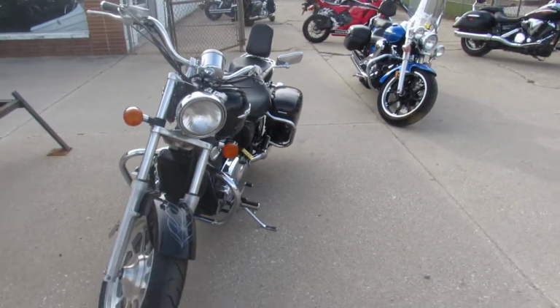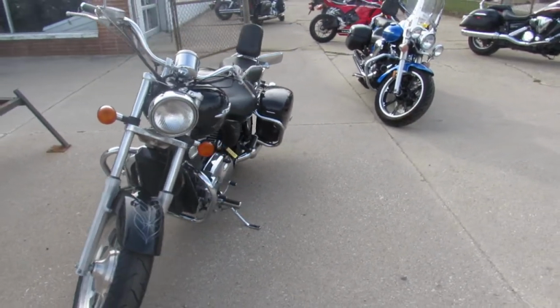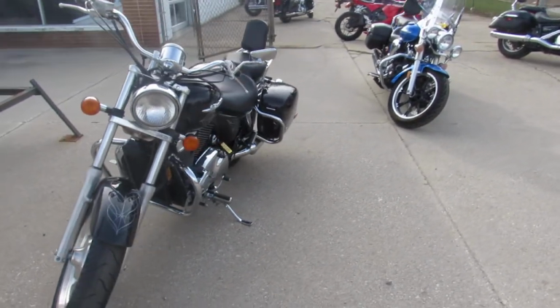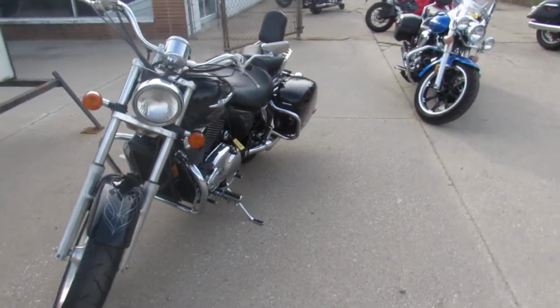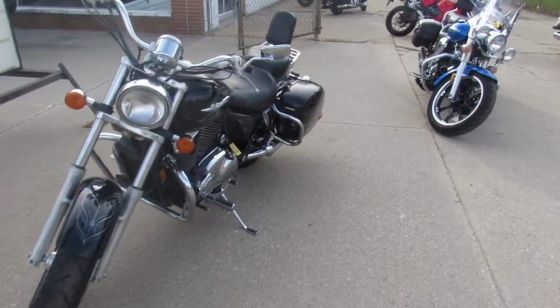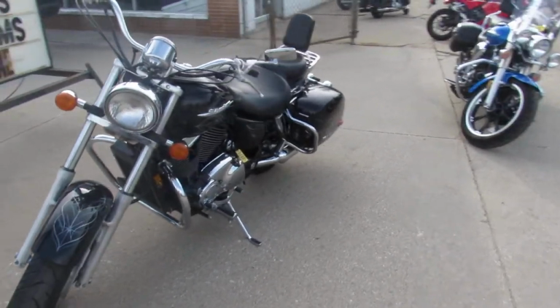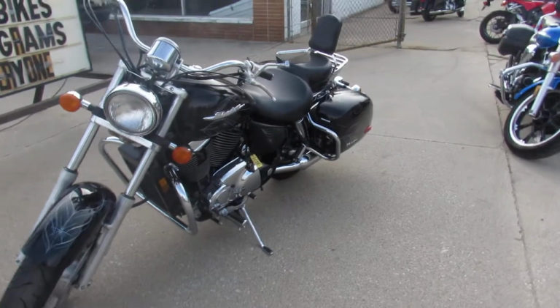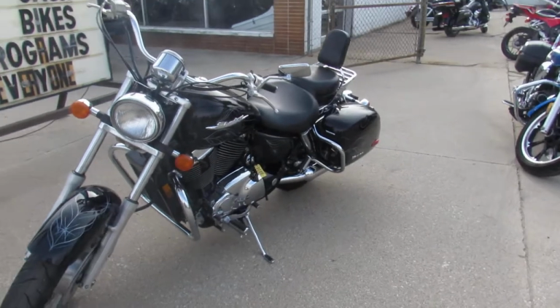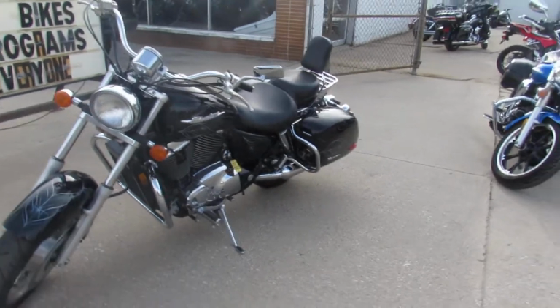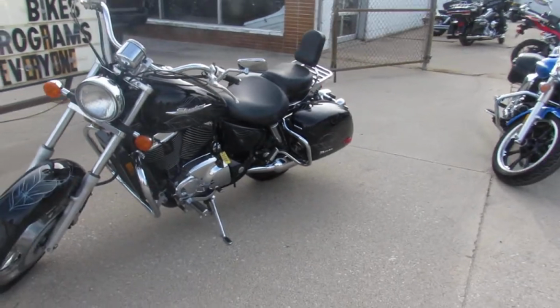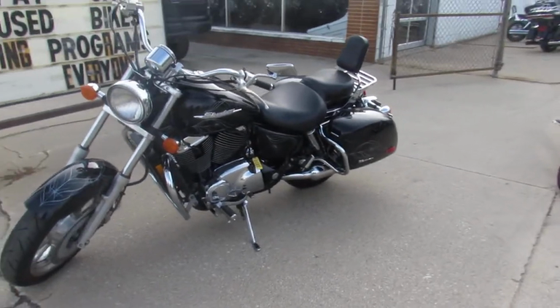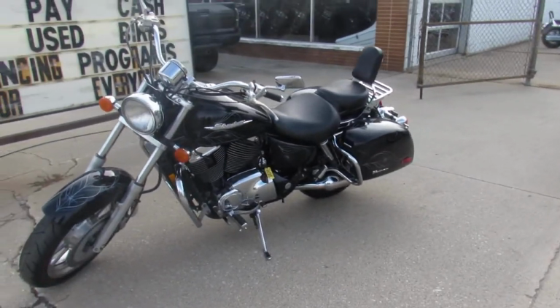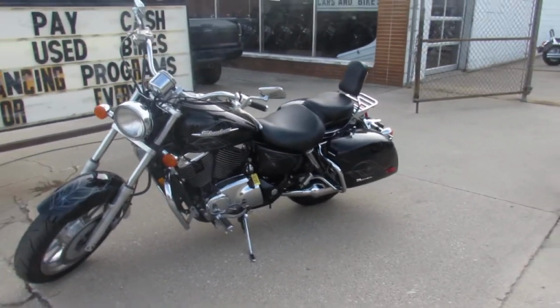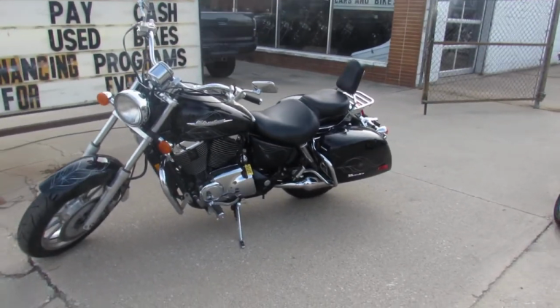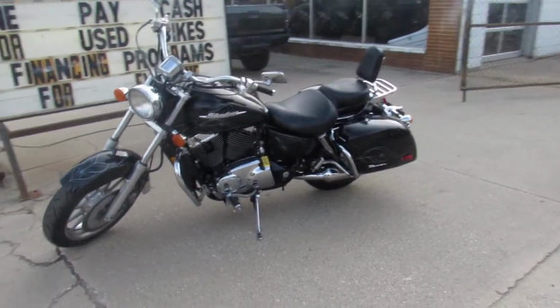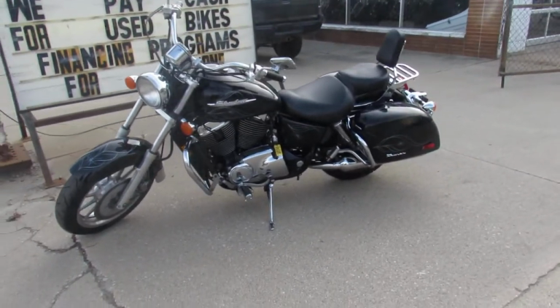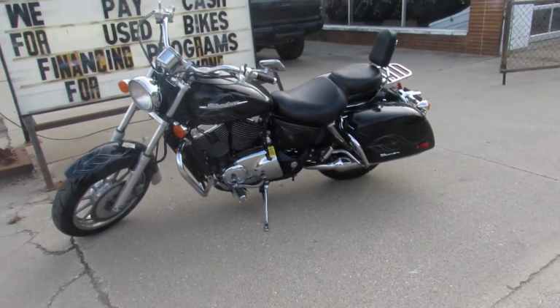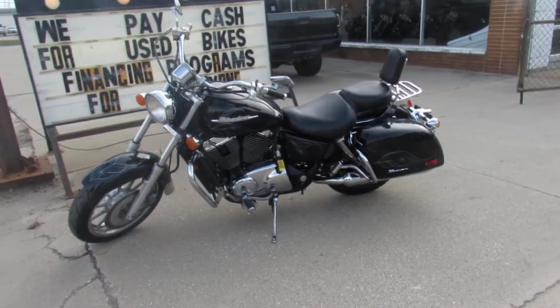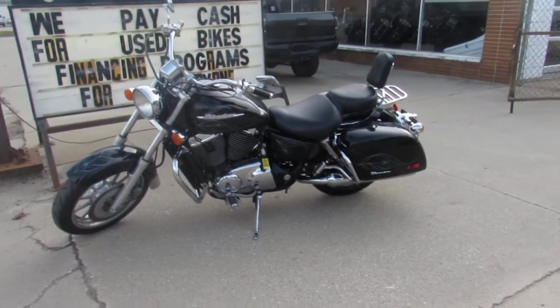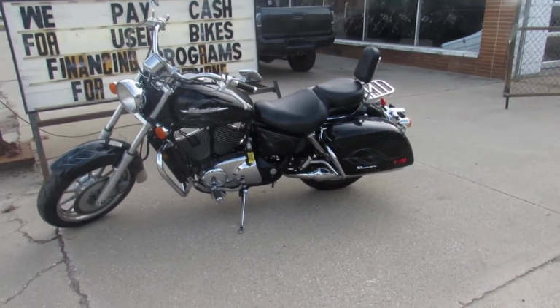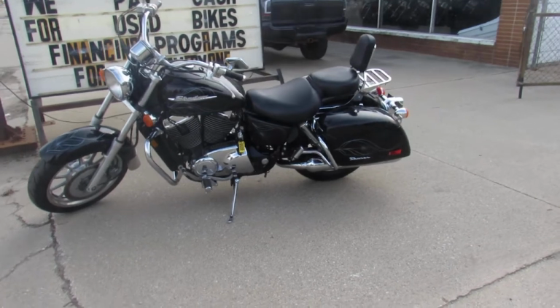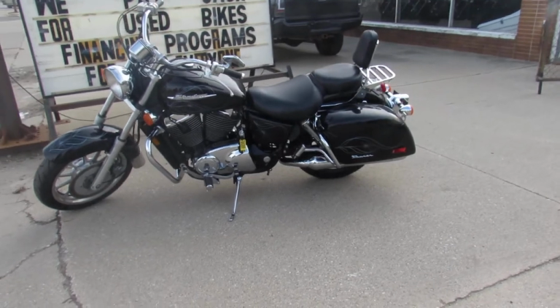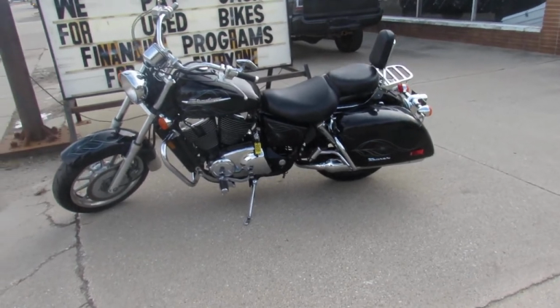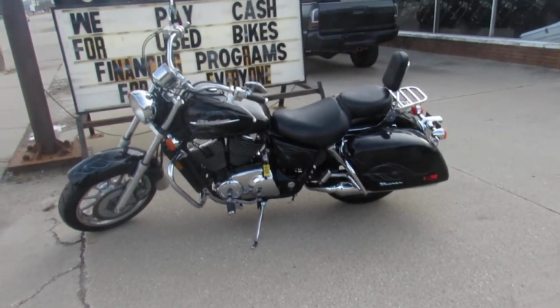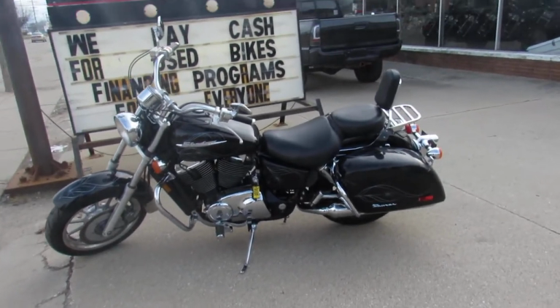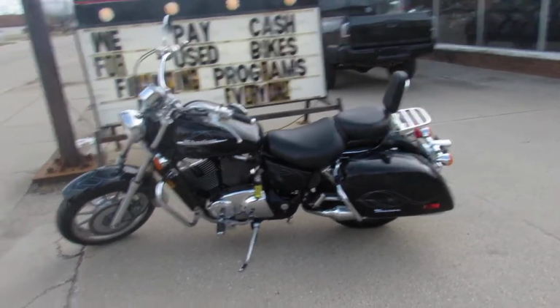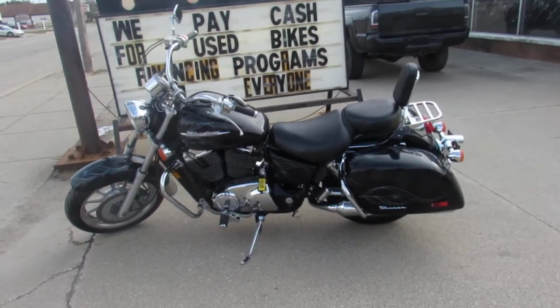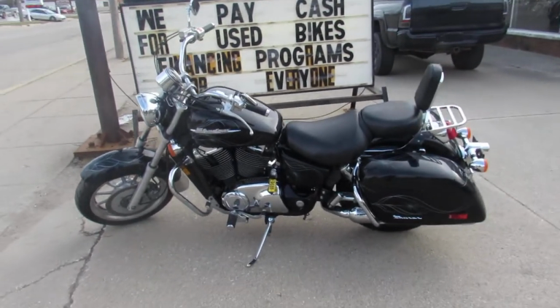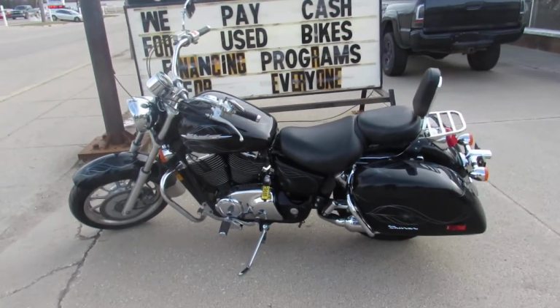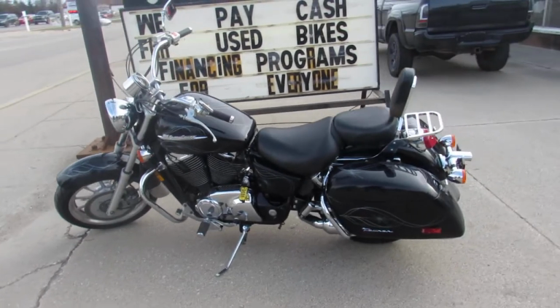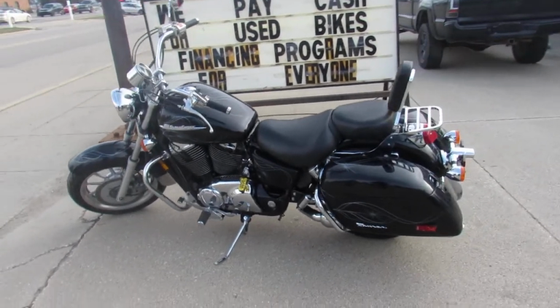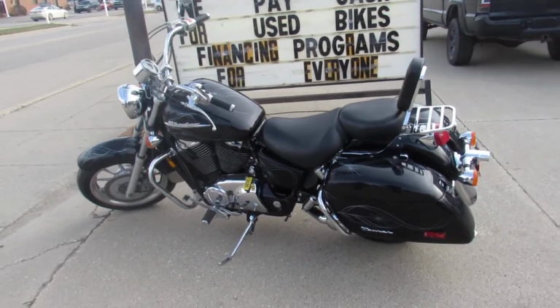It's got tons of chrome, sharp bike, super clean. It's got hard matching saddlebags. Everything looks good. It's just been serviced at the factory authorized Honda dealership. This one is ready for the road.